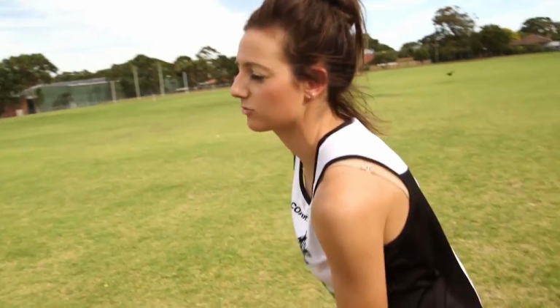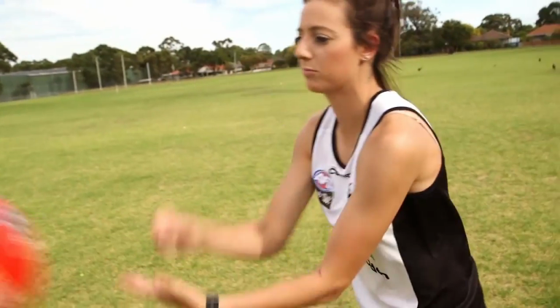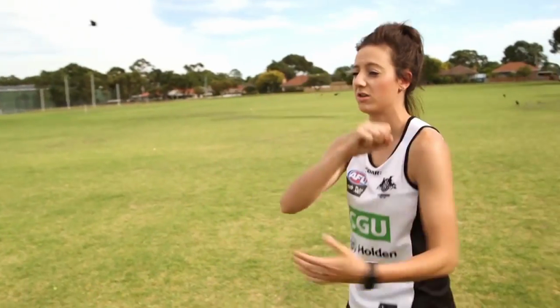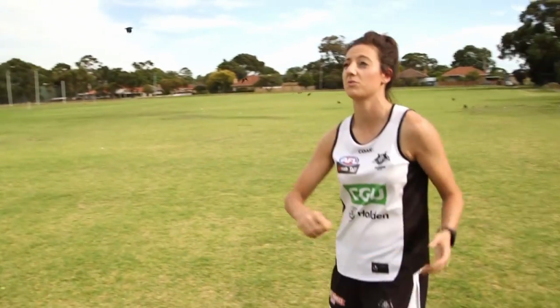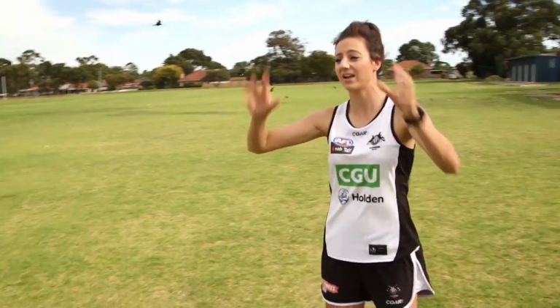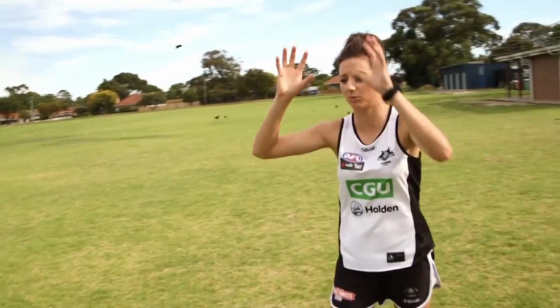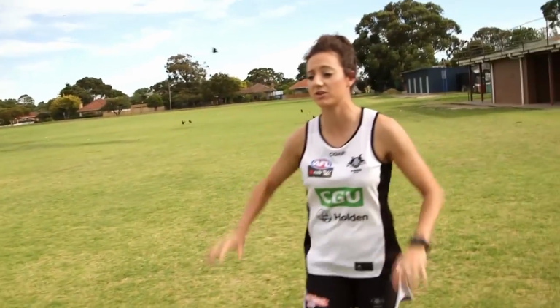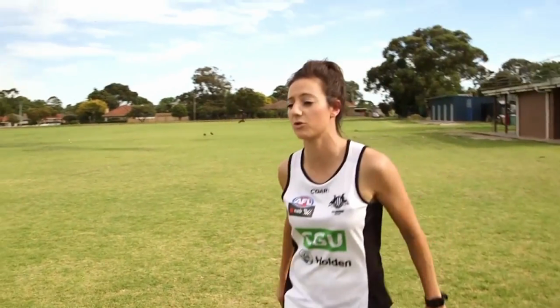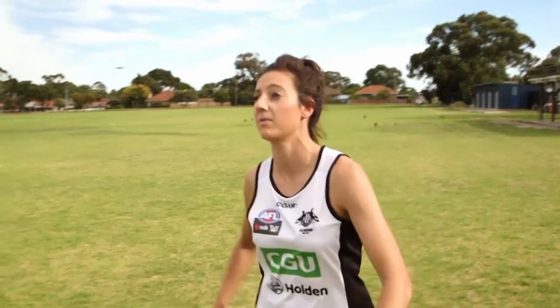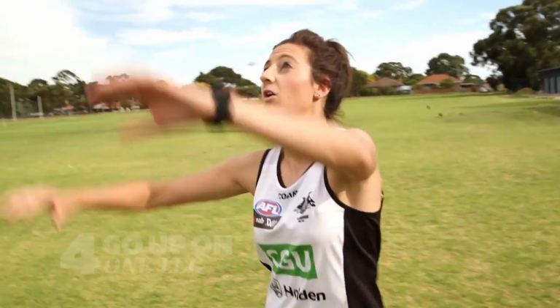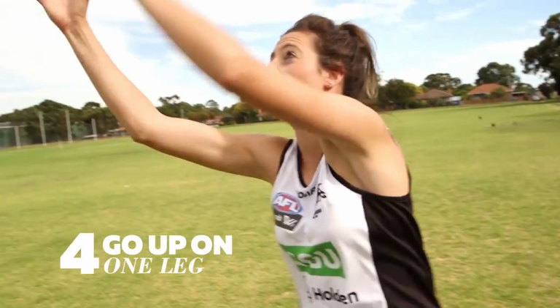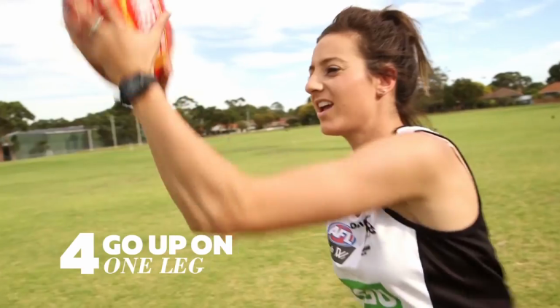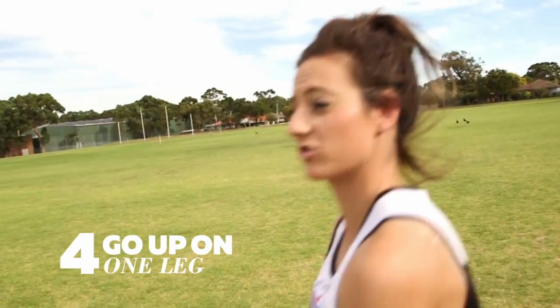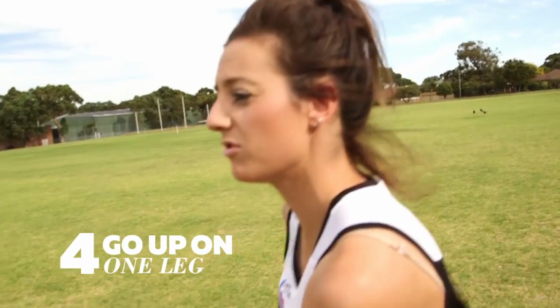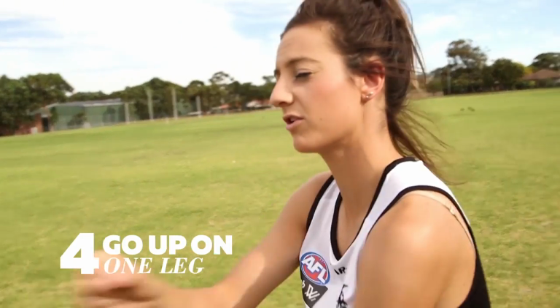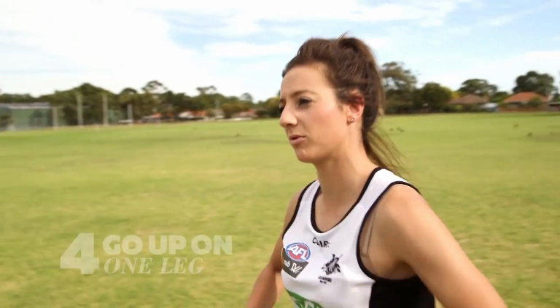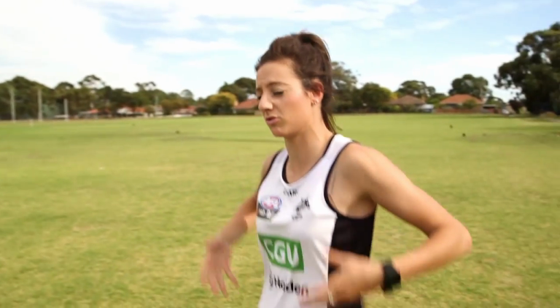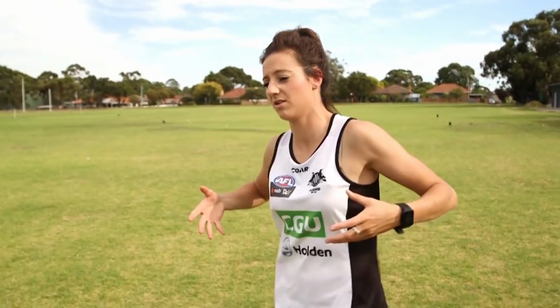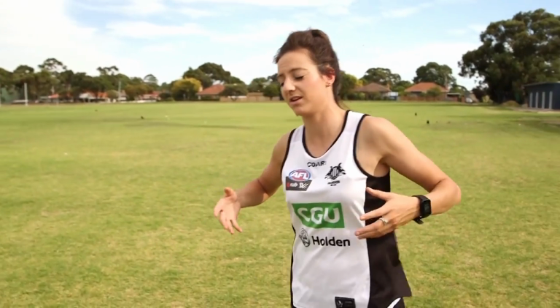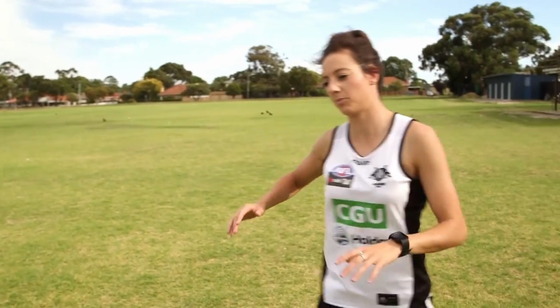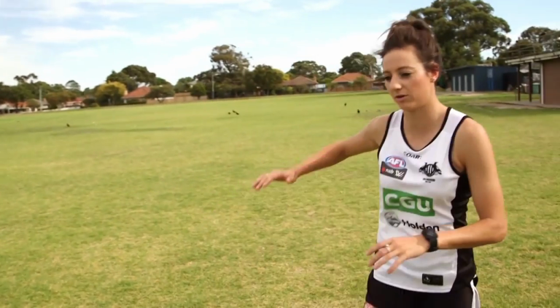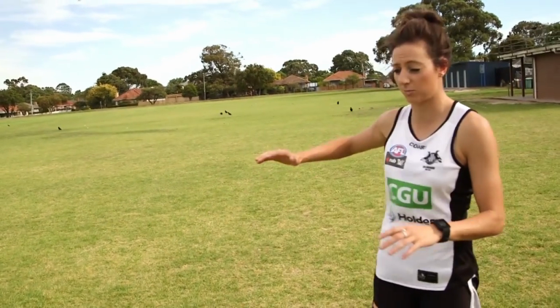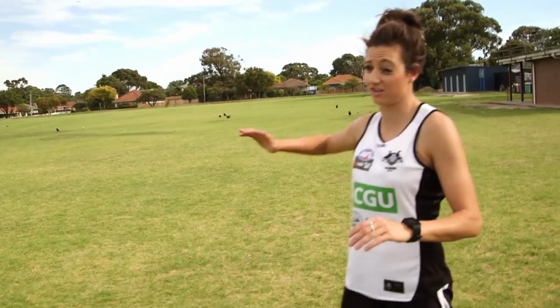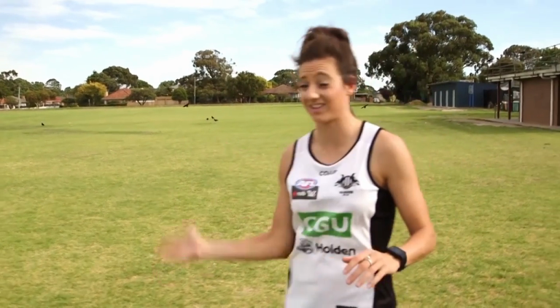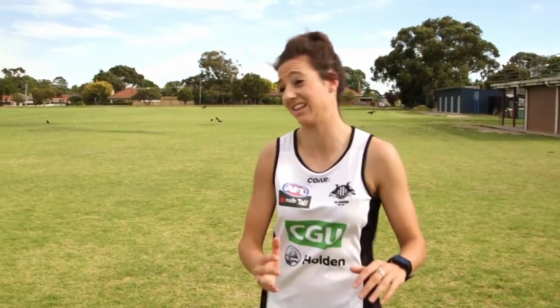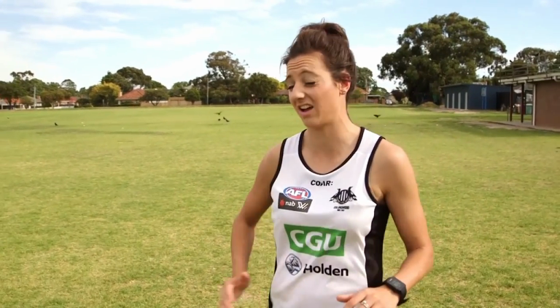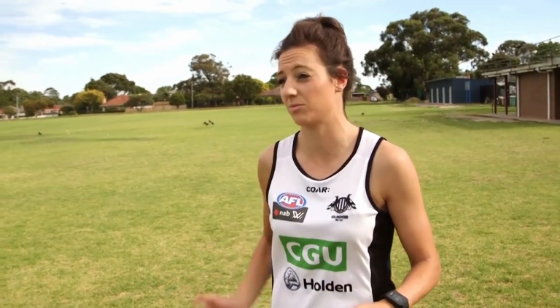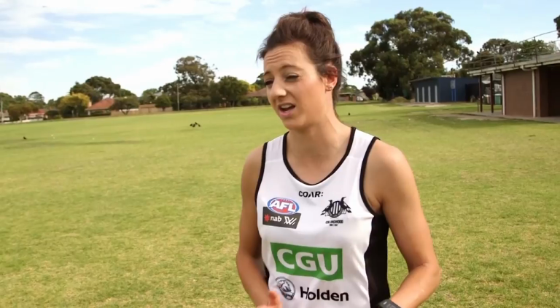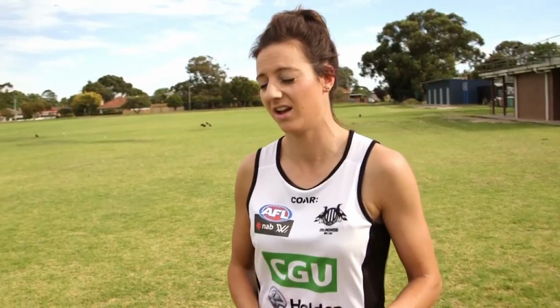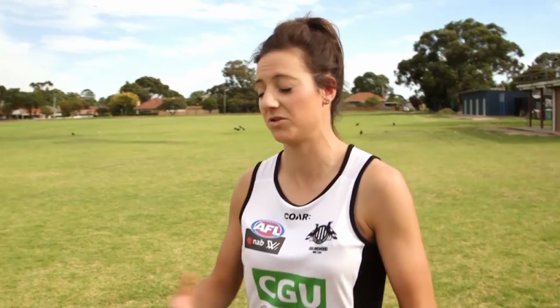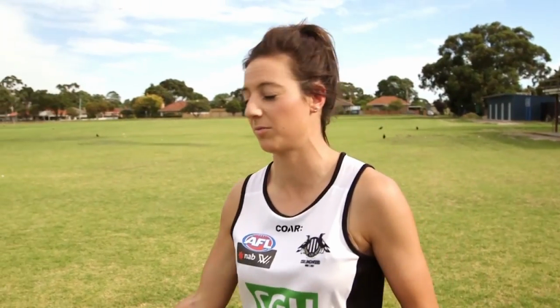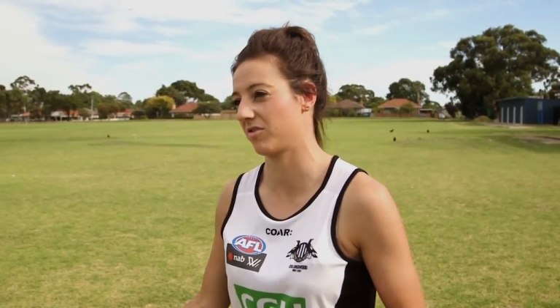It's really important when you're marking the ball that you do go up on one leg, not two. If you go up on two, you give your opponents opportunity to sort of take your legs out, take your body out, and you'll end up on the ground.